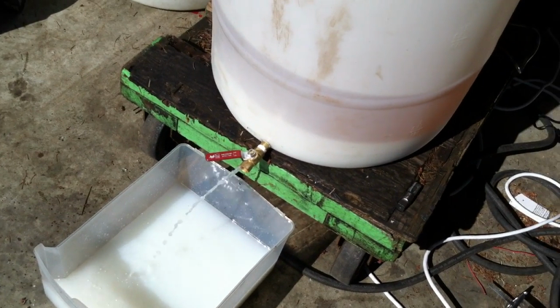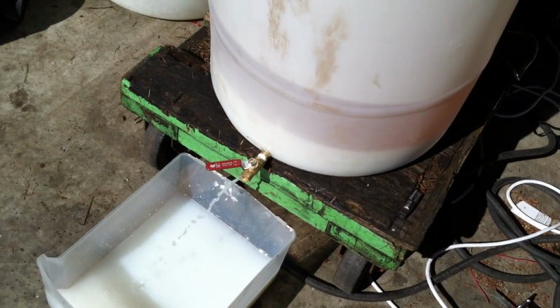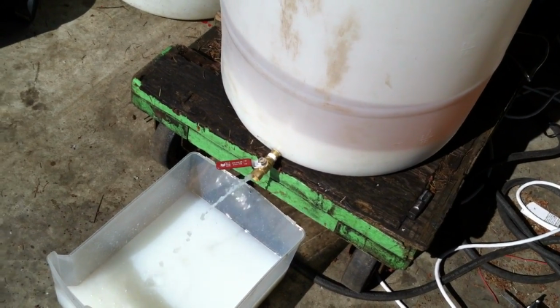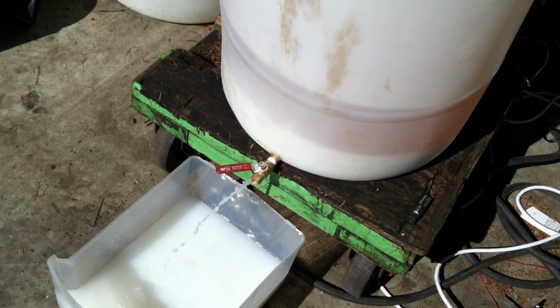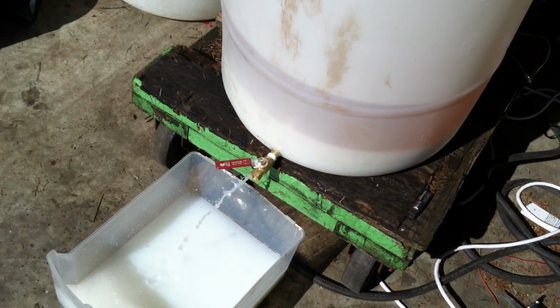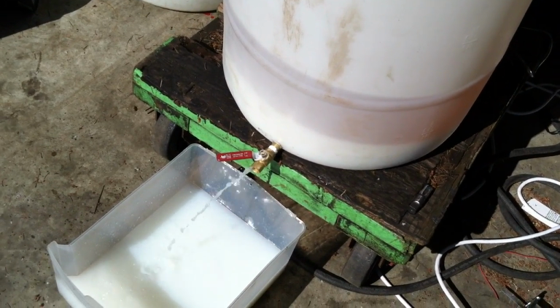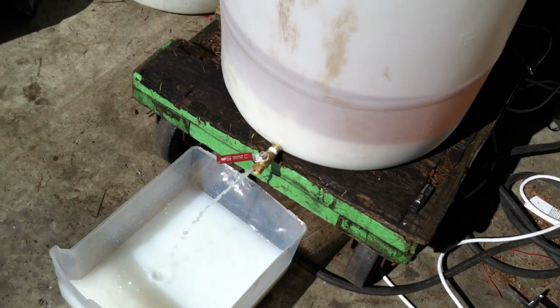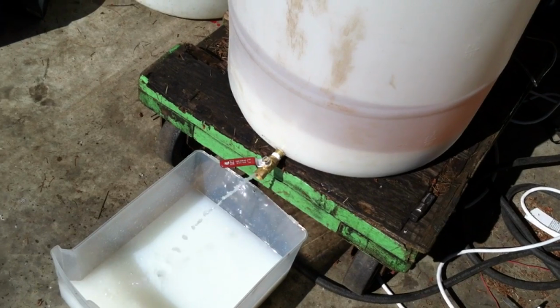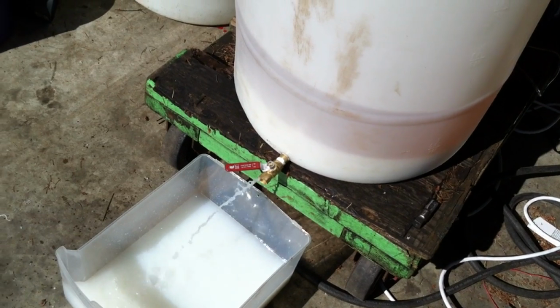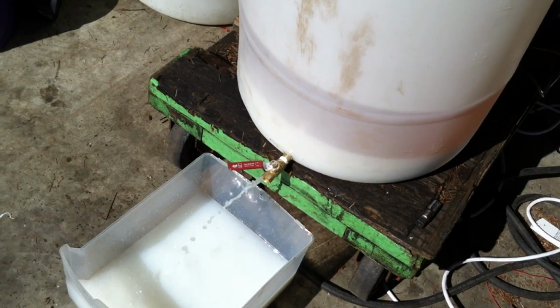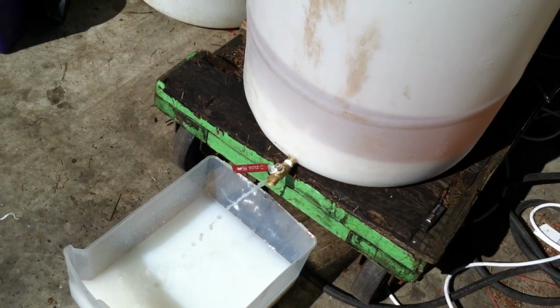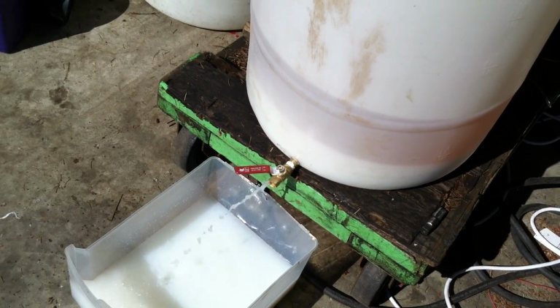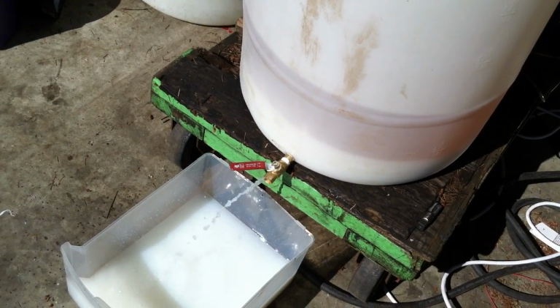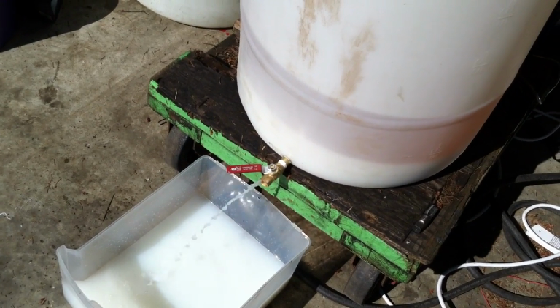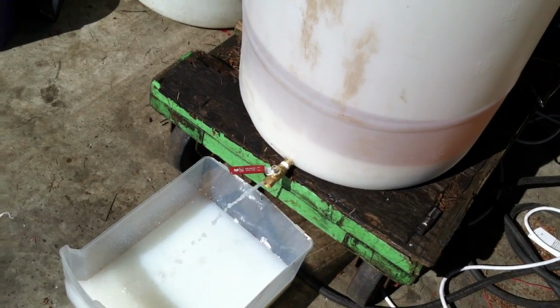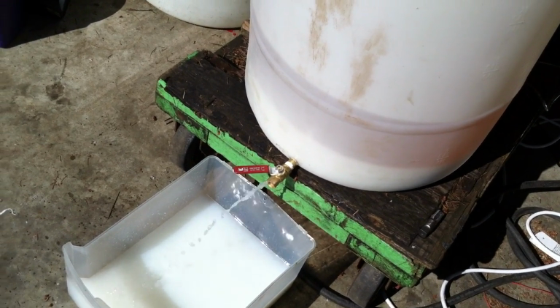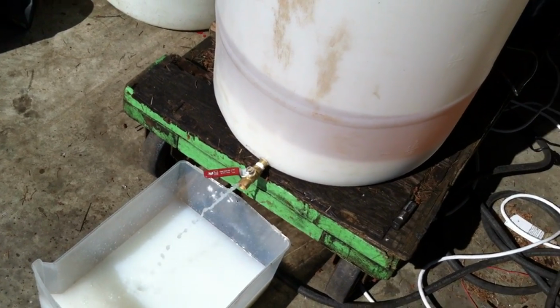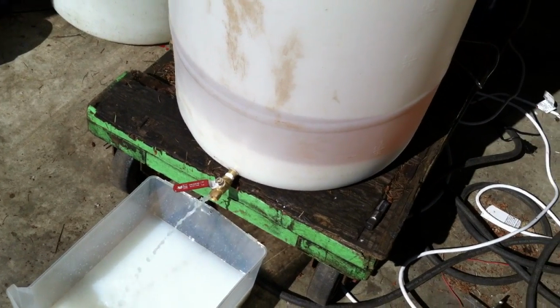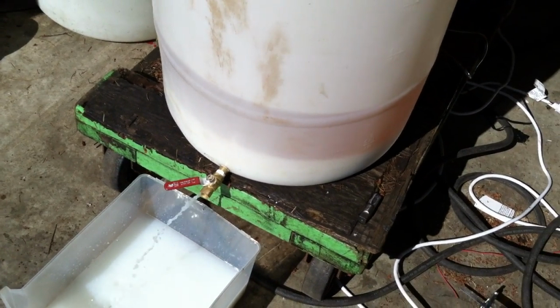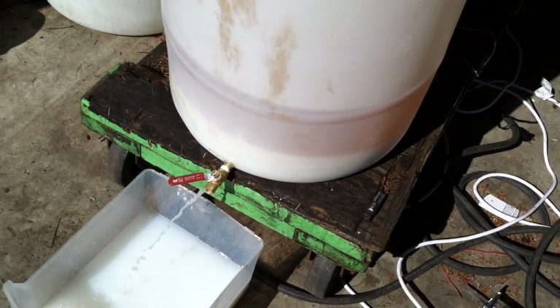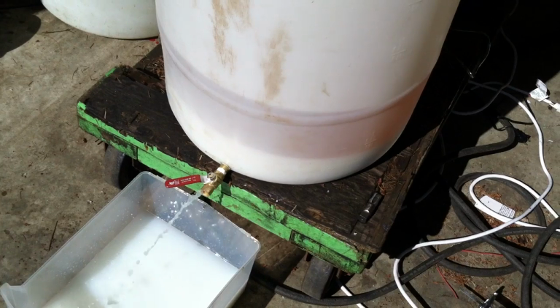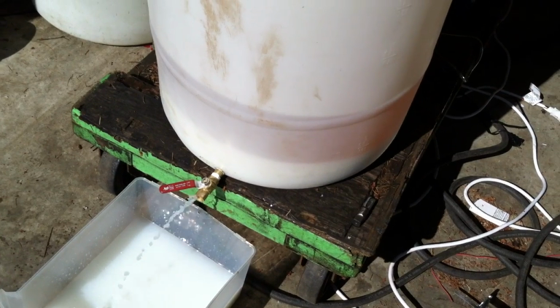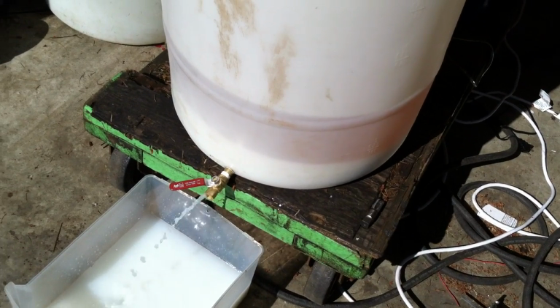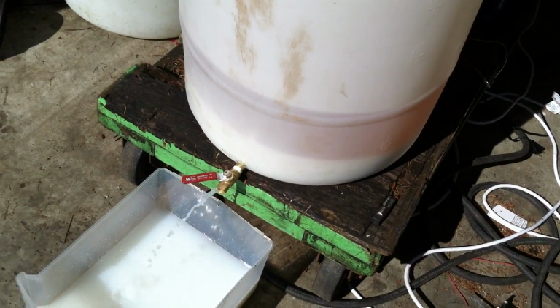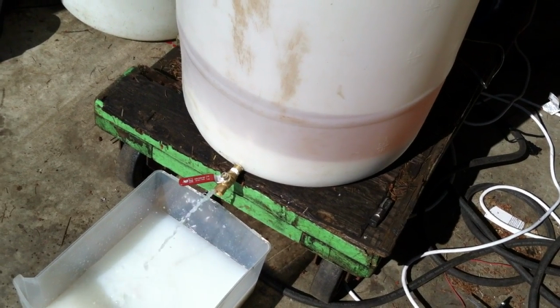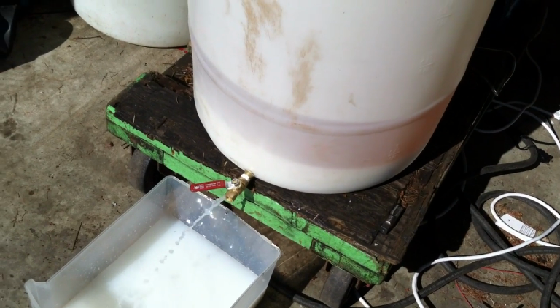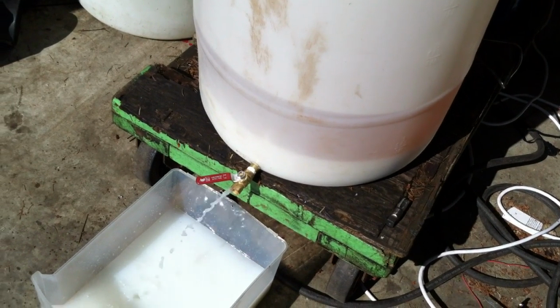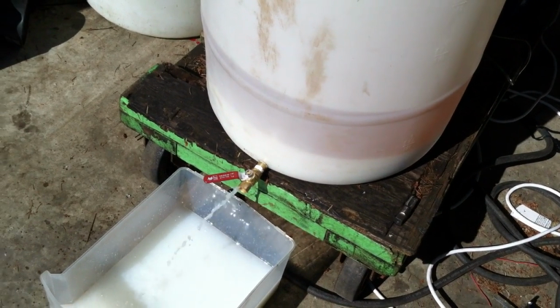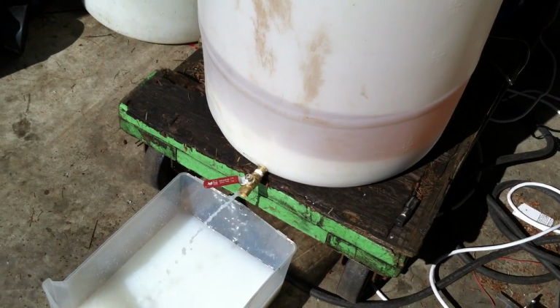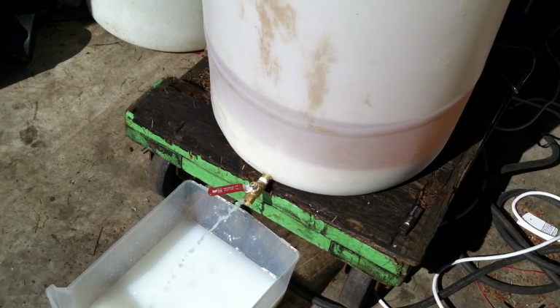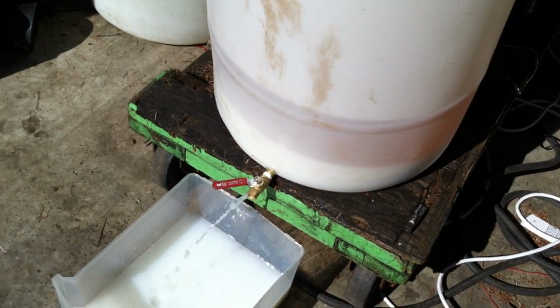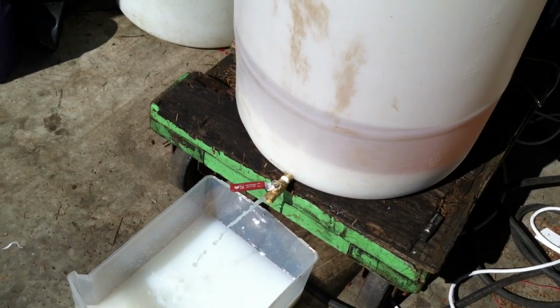We'll see how that works. Hopefully I got all the soap out. I definitely did a better job on this batch than my last batch, and that last batch ran fine in the car, so I should be fine. 24 hours of bubbling.